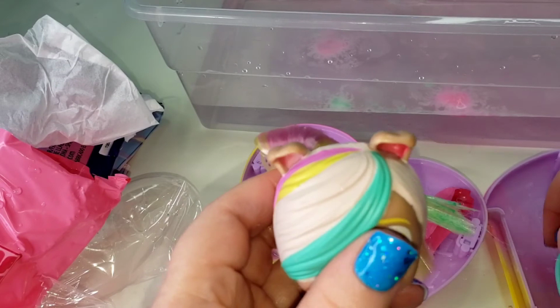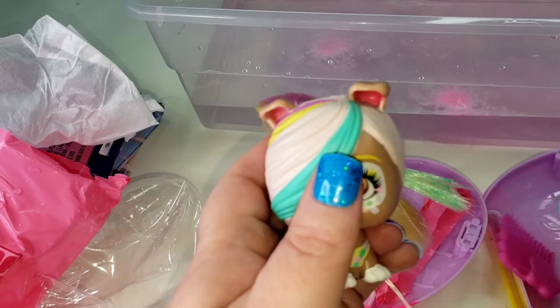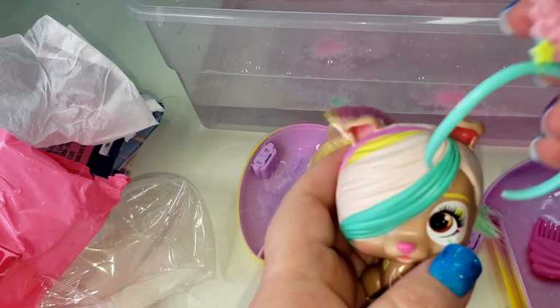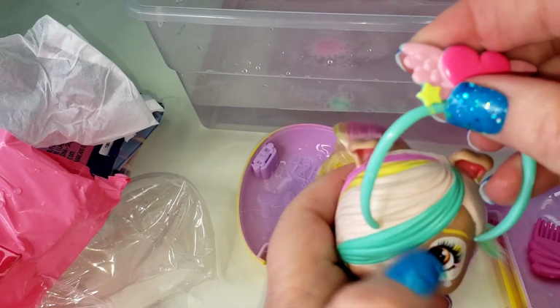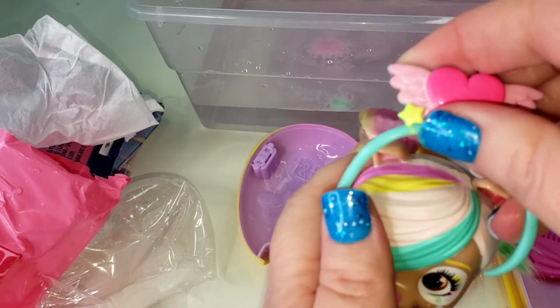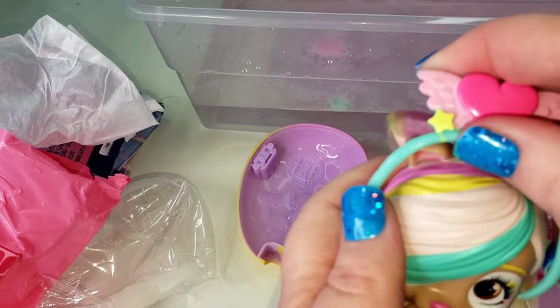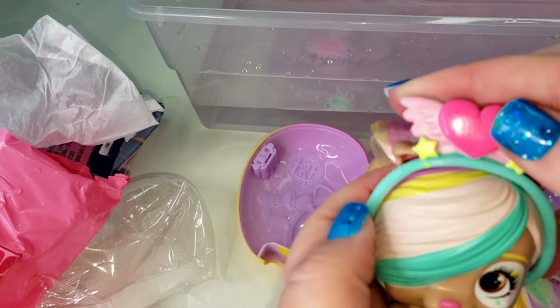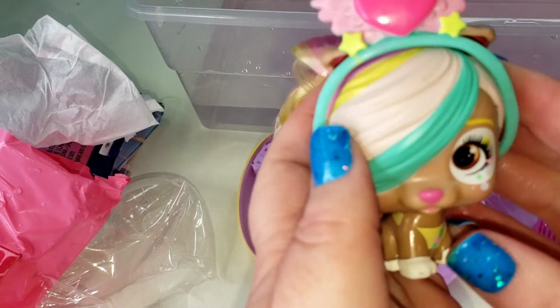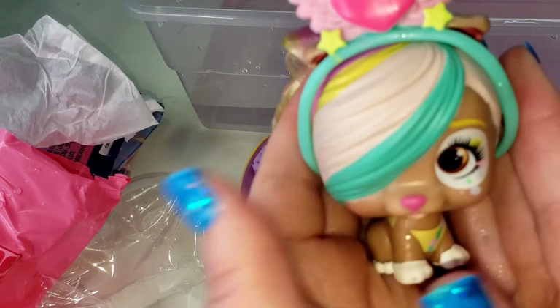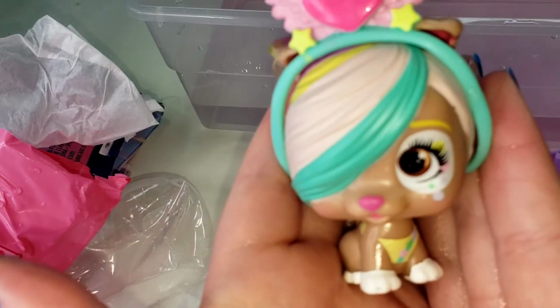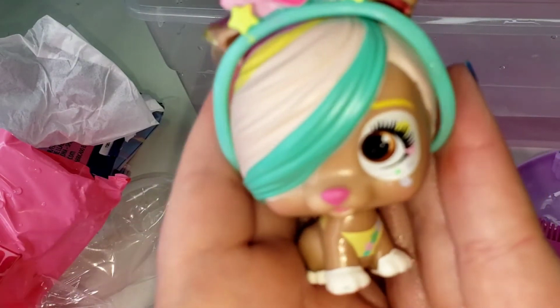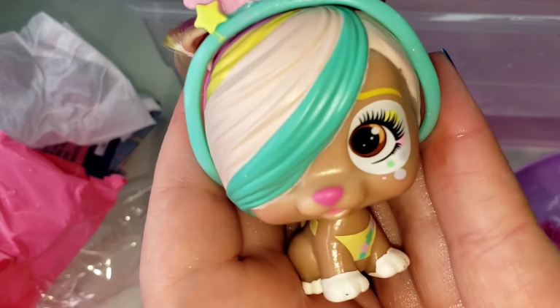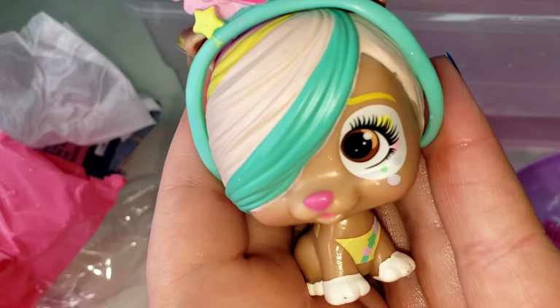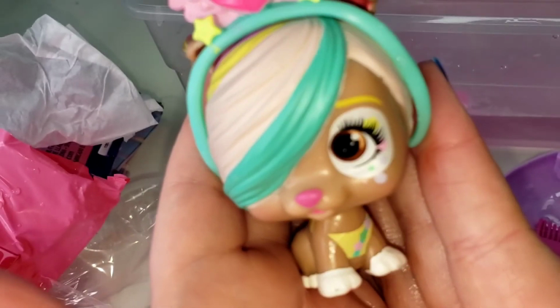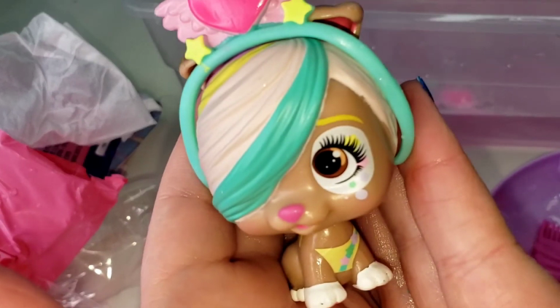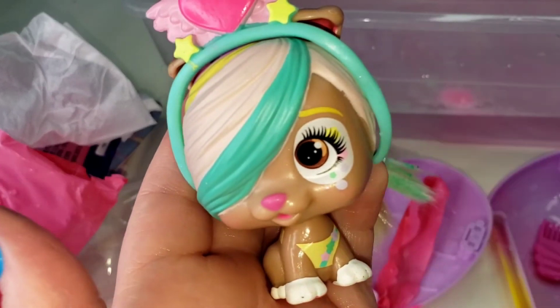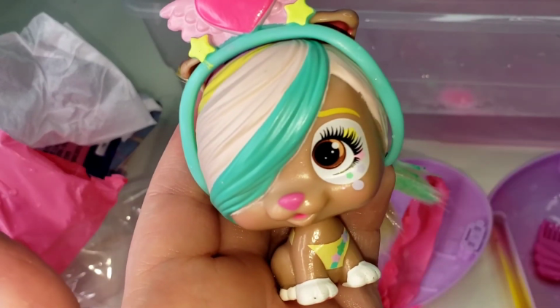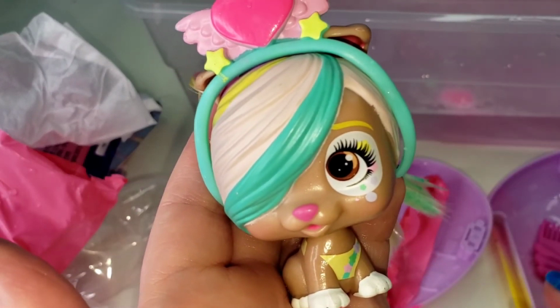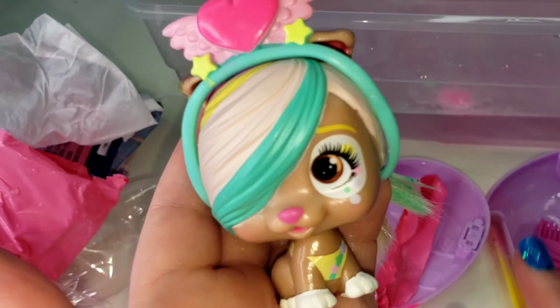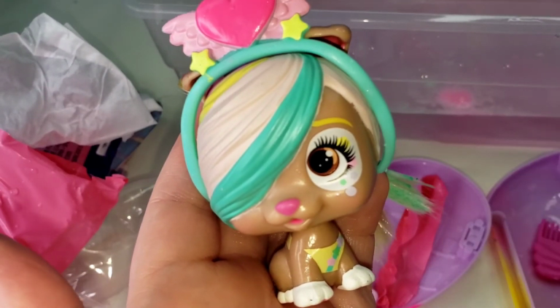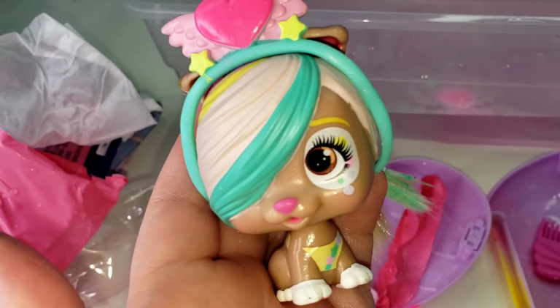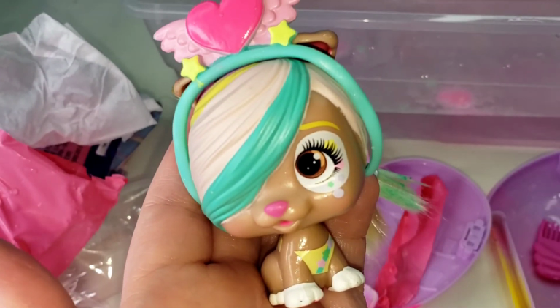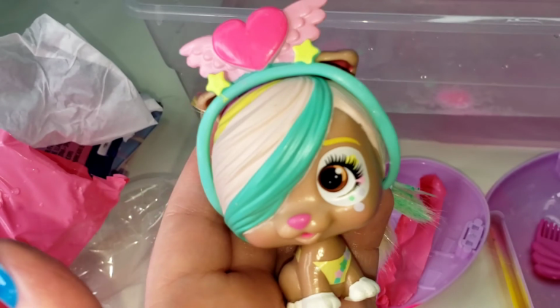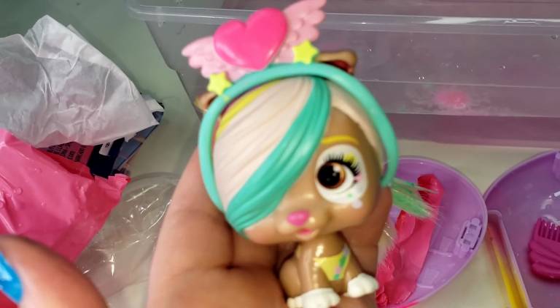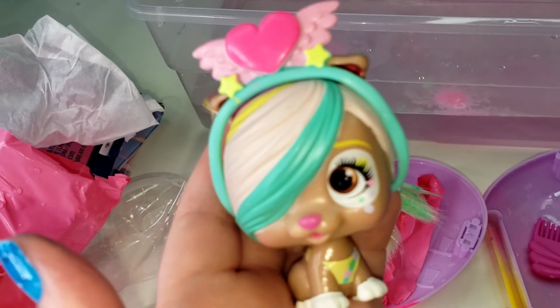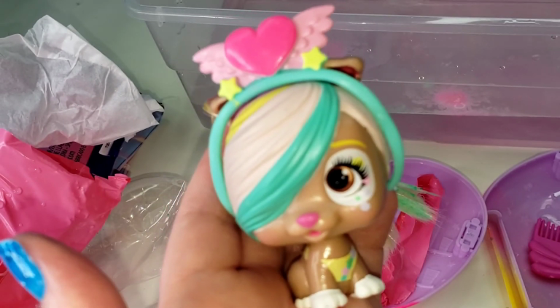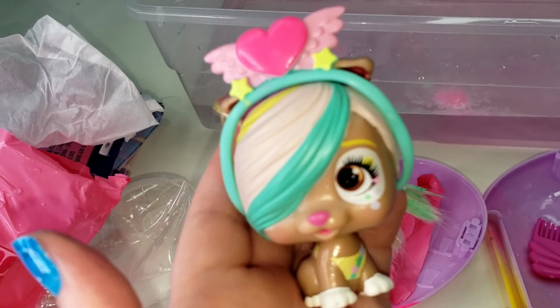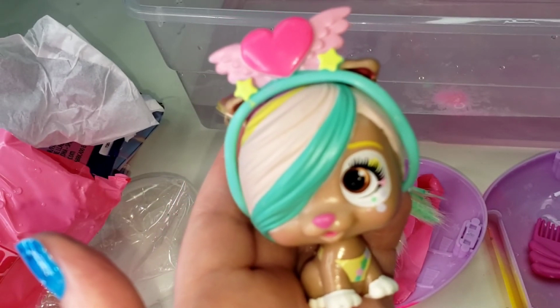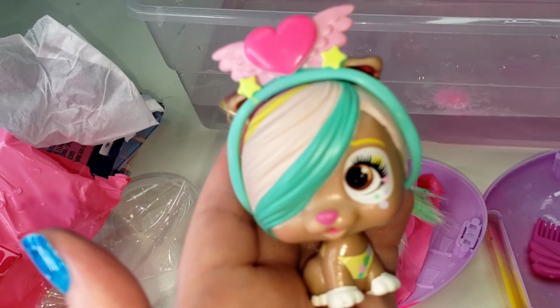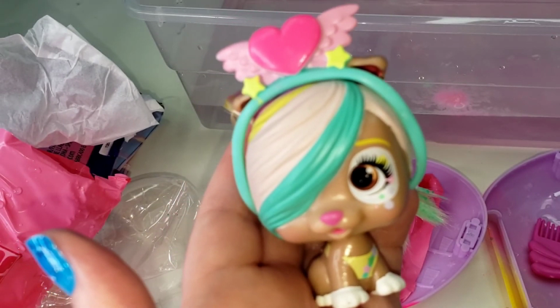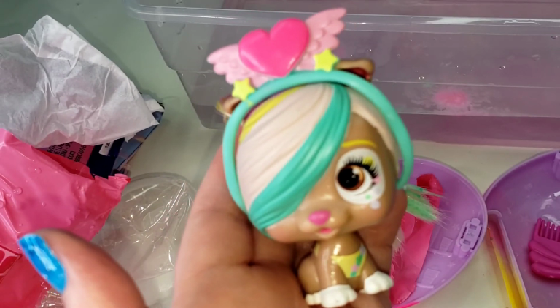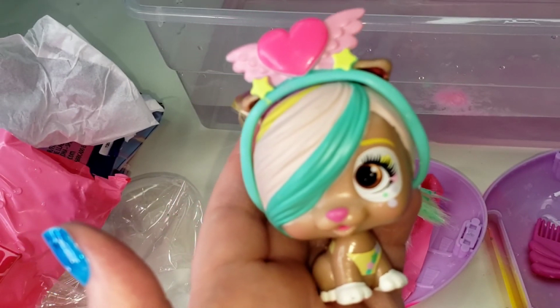Let's put a little headband on, and there she is — isn't she beautiful, guys! If you like VIP Pets, check me out over on my Instagram or my TikTok — I opened up another one. Hope to see you there, bye everybody!